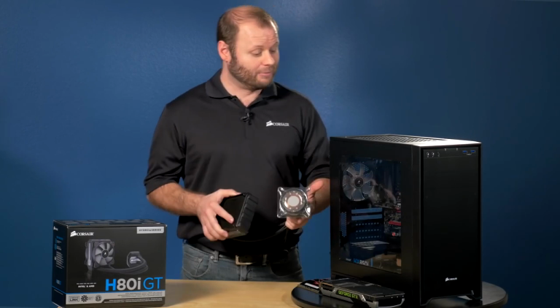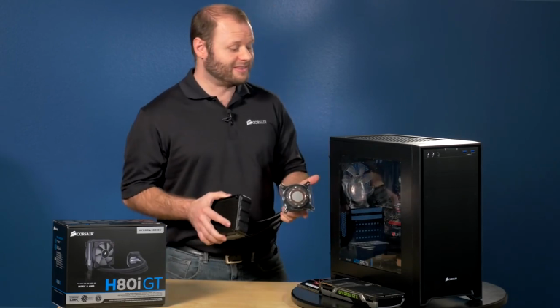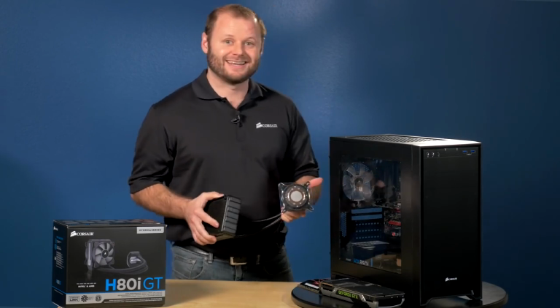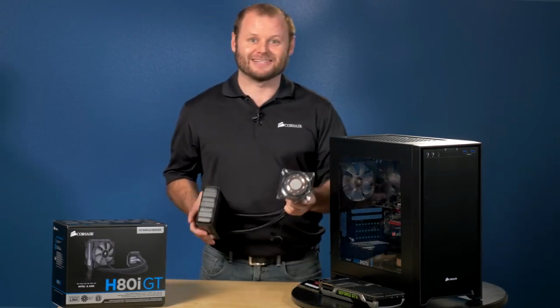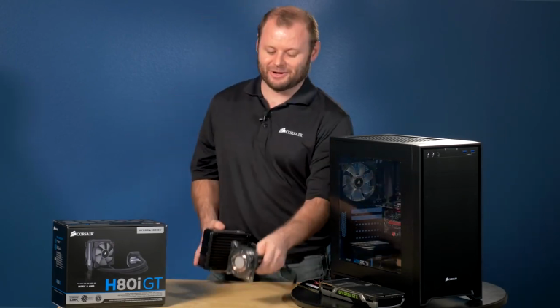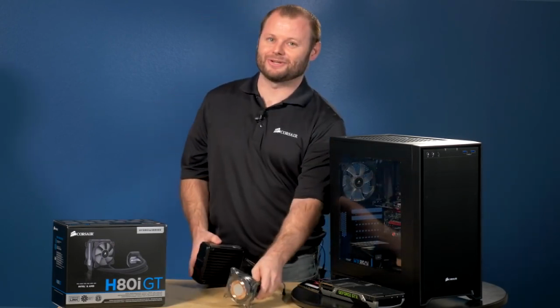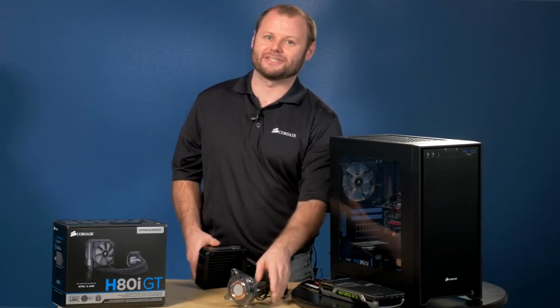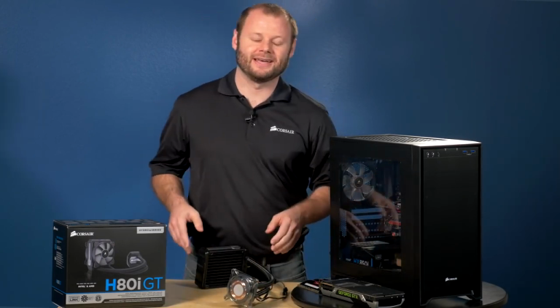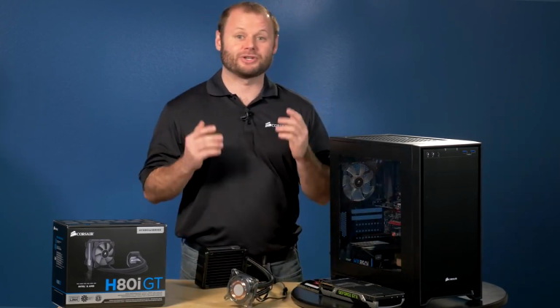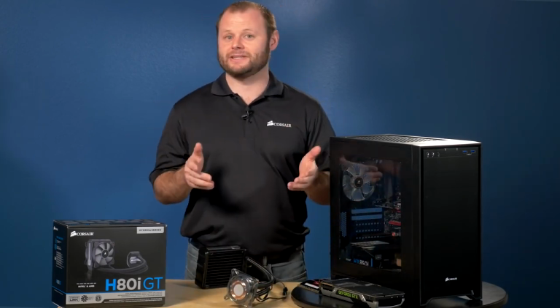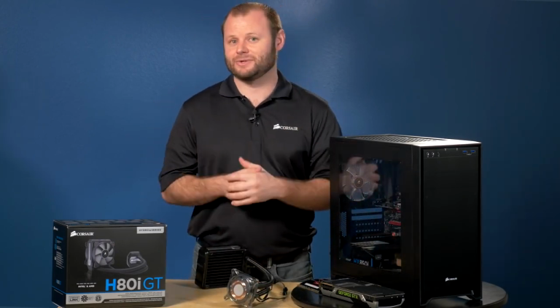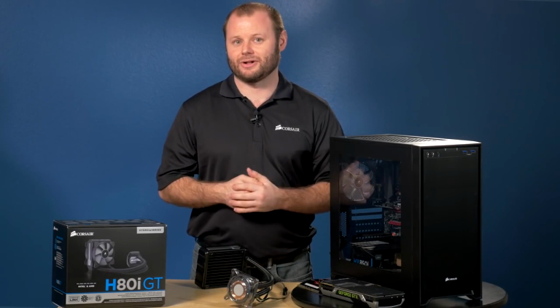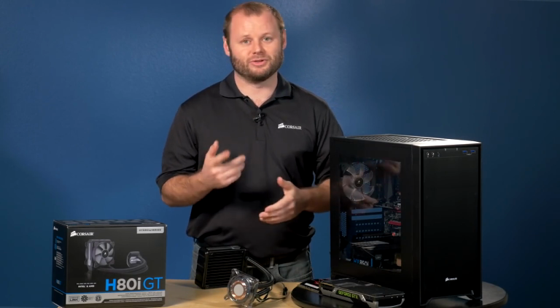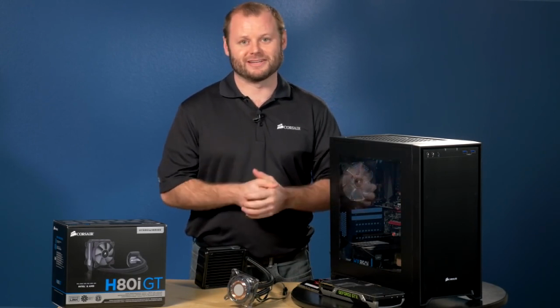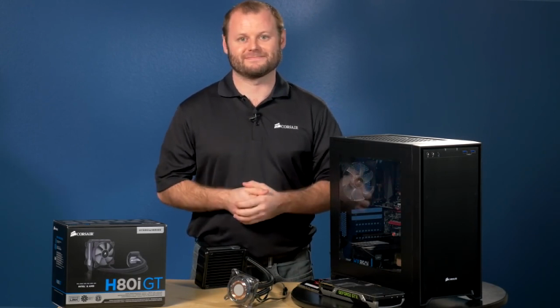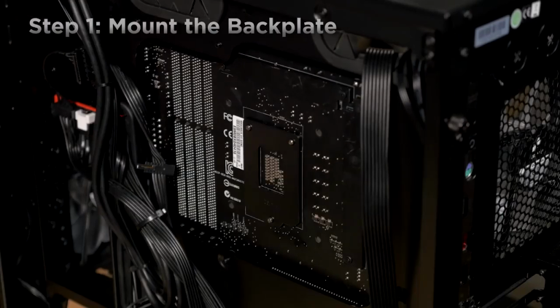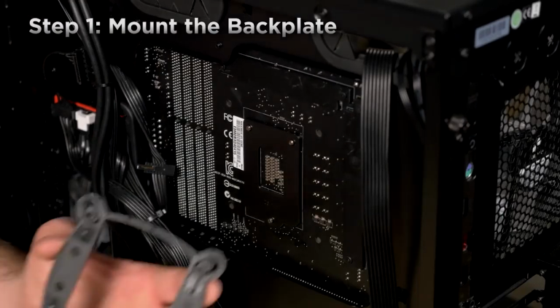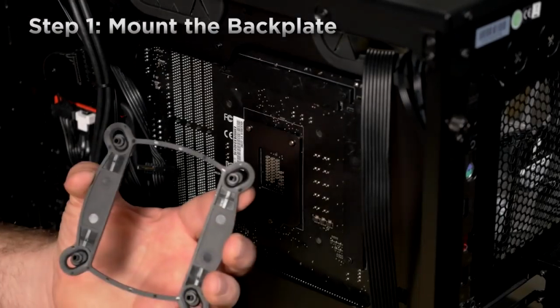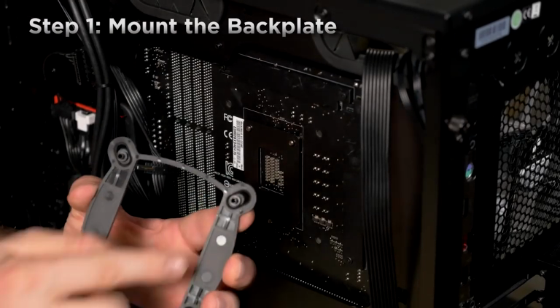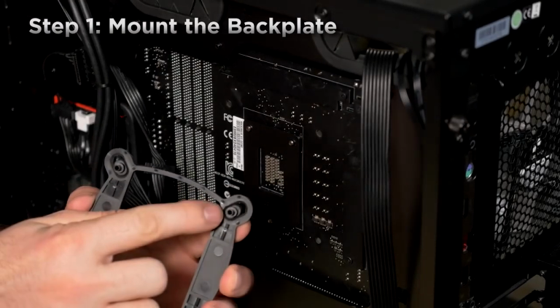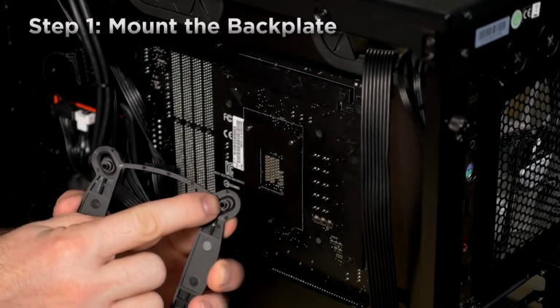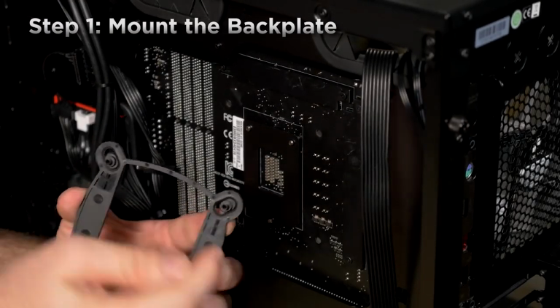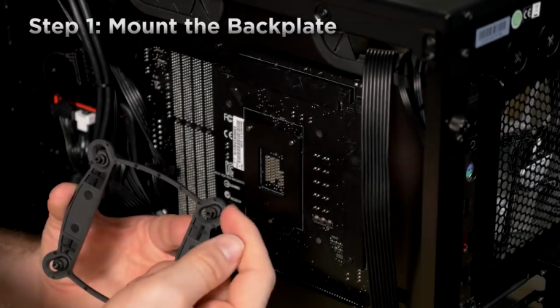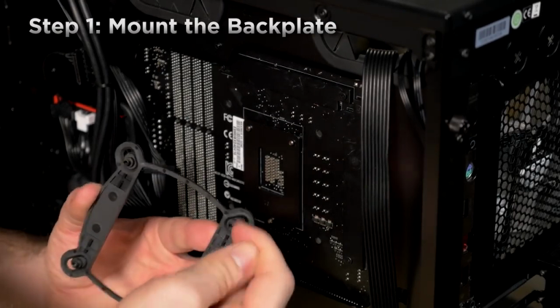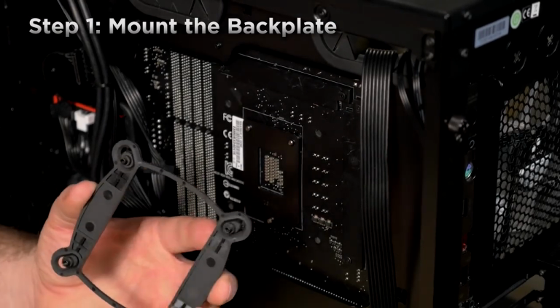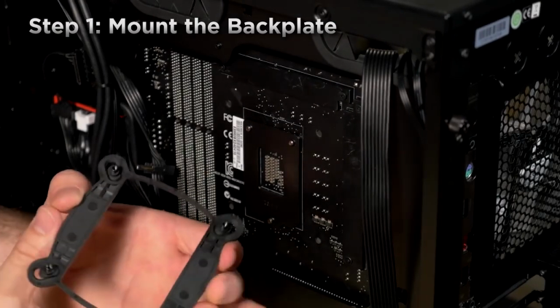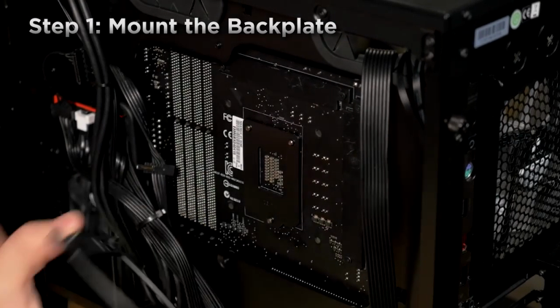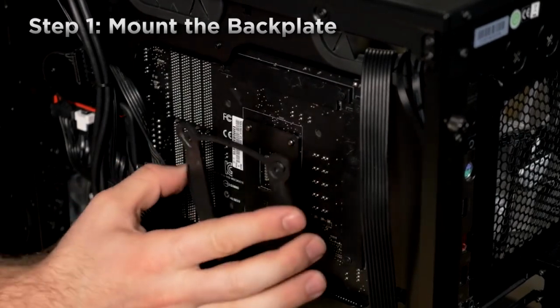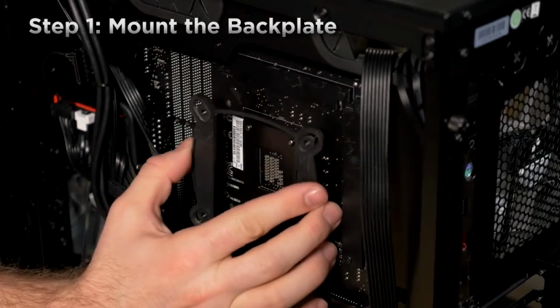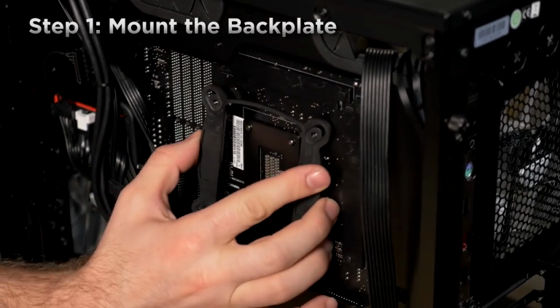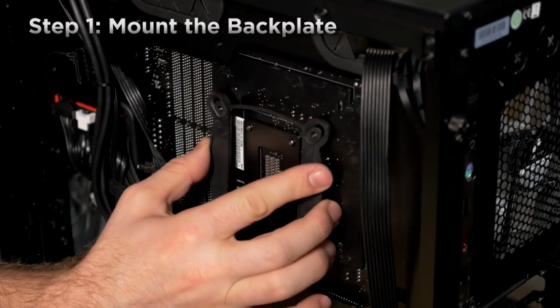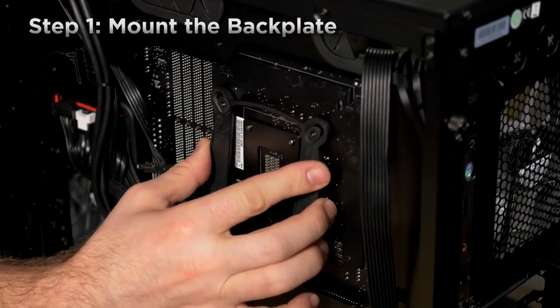I've got a system here that needs a cooler installed, so I'm going to show you how easy it is to install with the new mounting kit. First, we'll install the backplate. This backplate works for a variety of Intel sockets, so you may need to slide the mounting holes in and out to get a perfect fit.